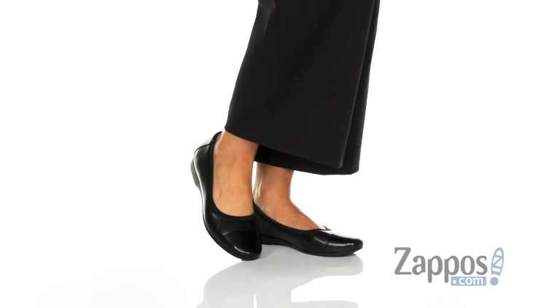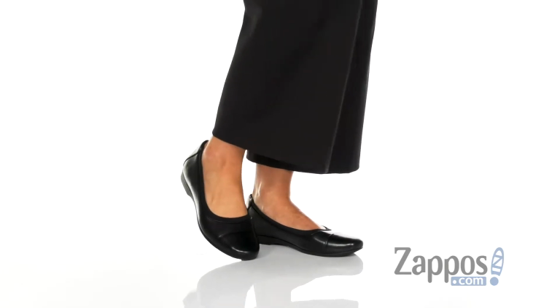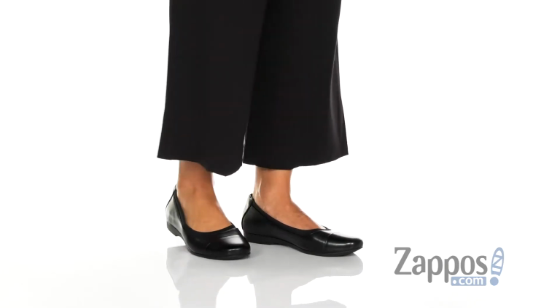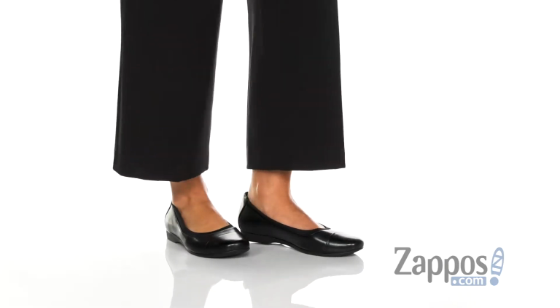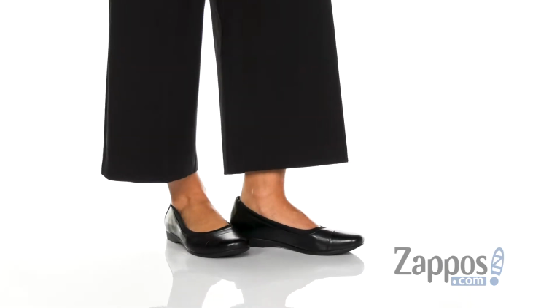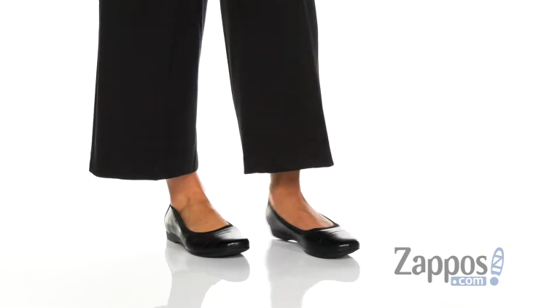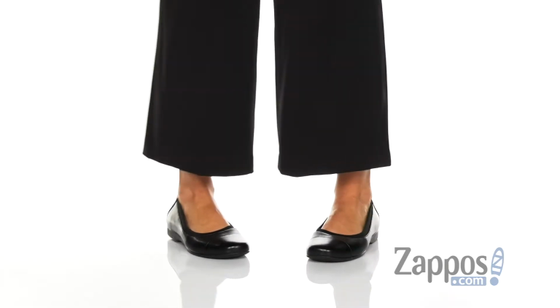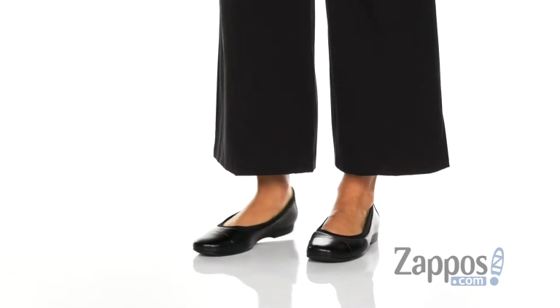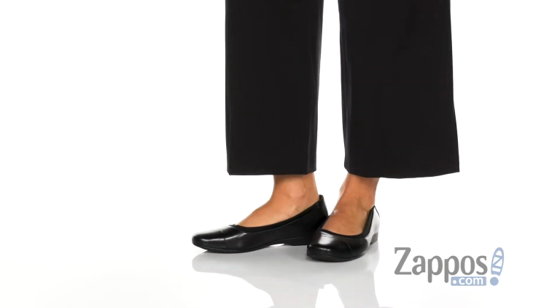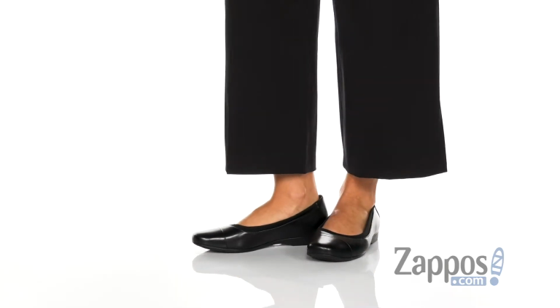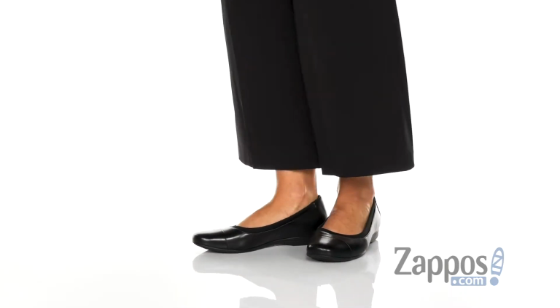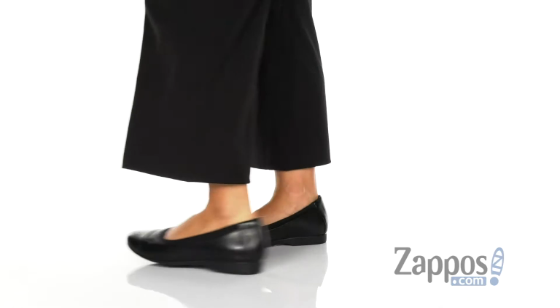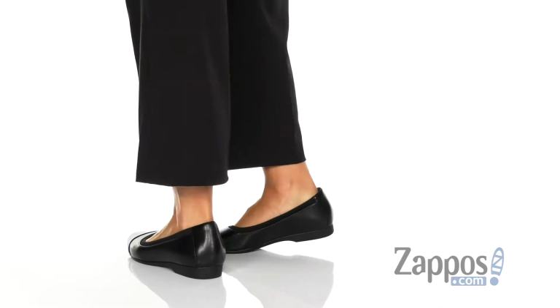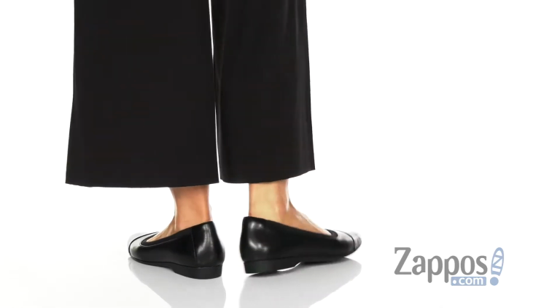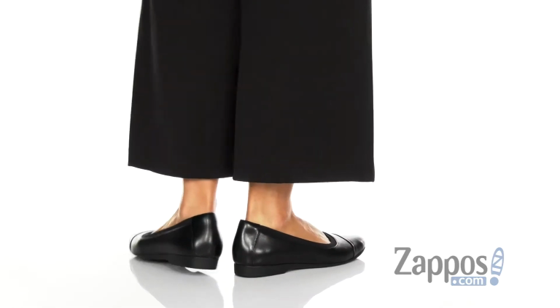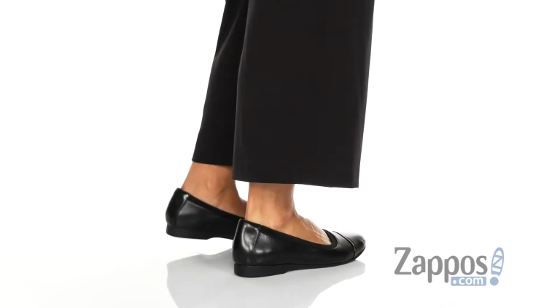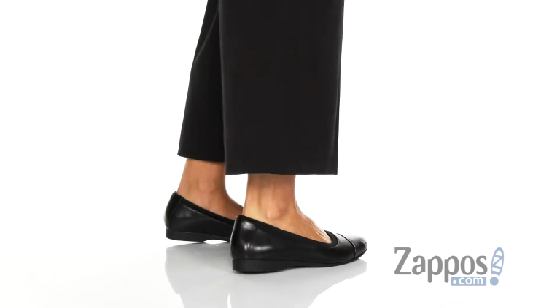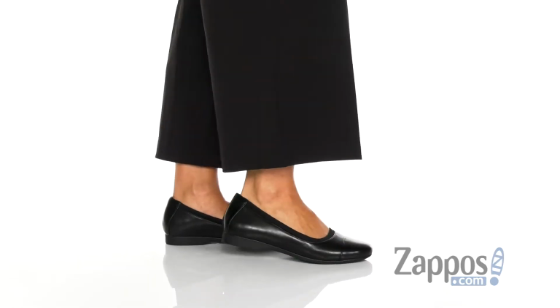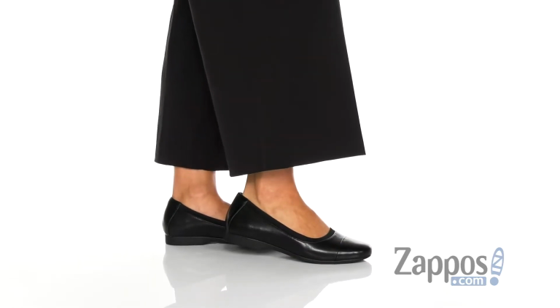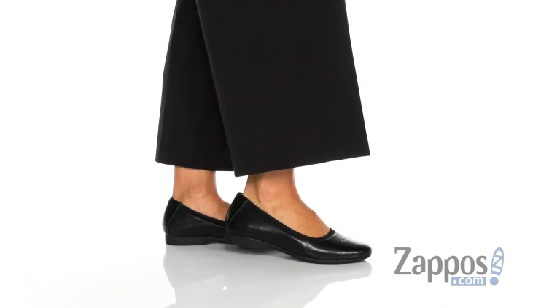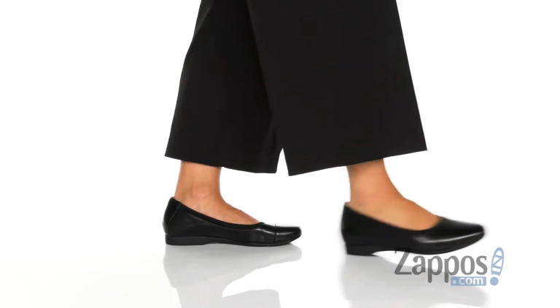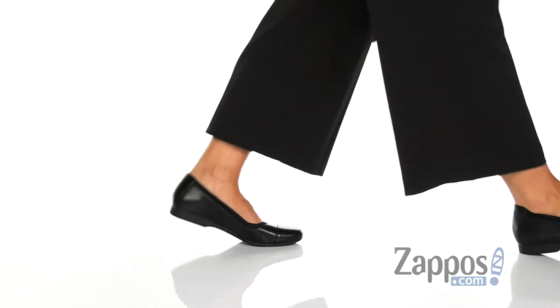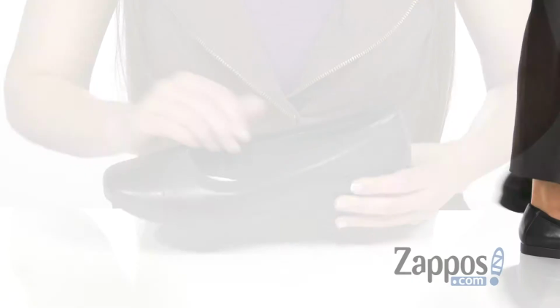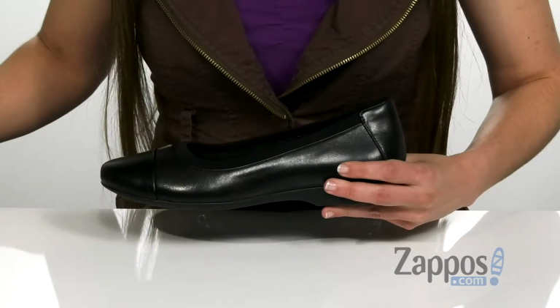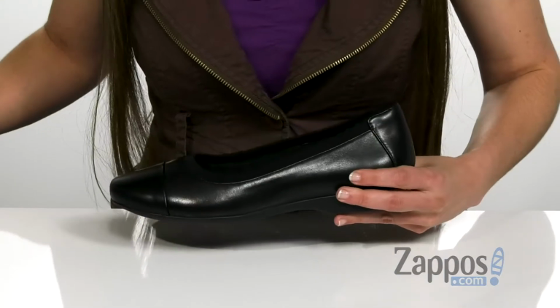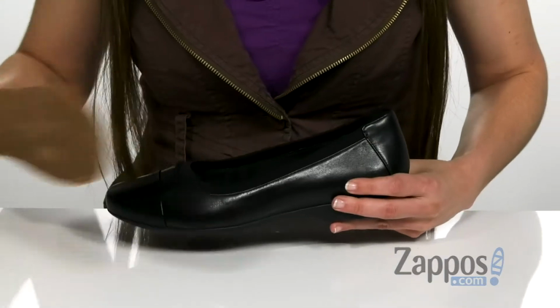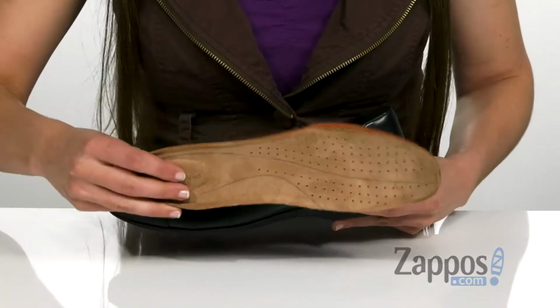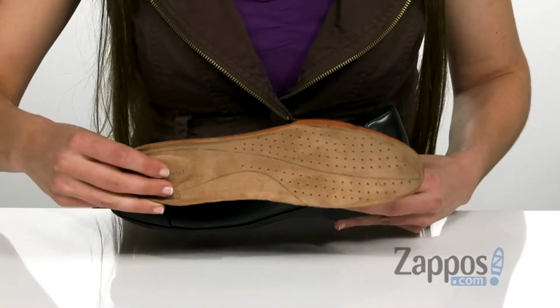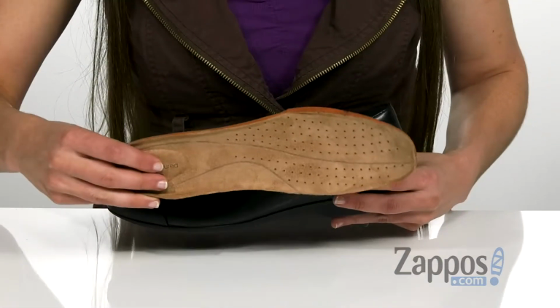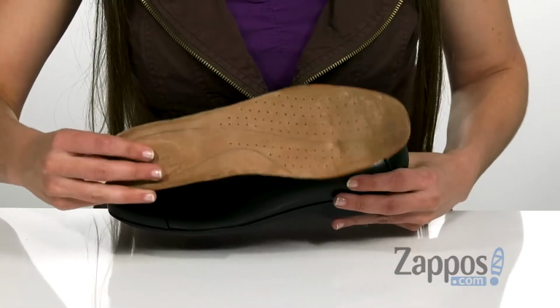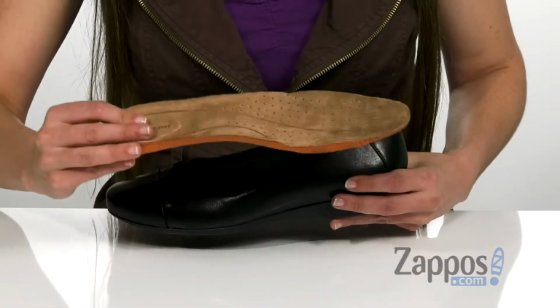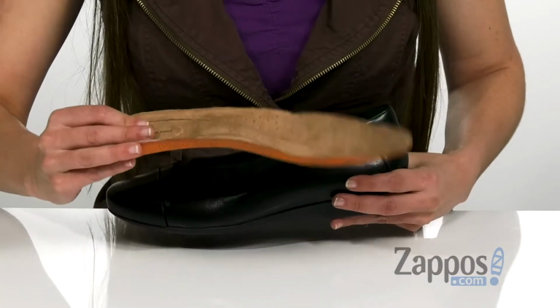This sleek and chic ballet flat has a really shiny leather upper as well as a lightly padded and super soft microfiber lining on the inside. It also has a removable Ortholight molded footbed that's gonna give you comfort throughout the day.